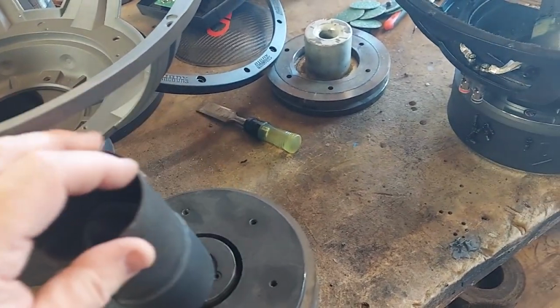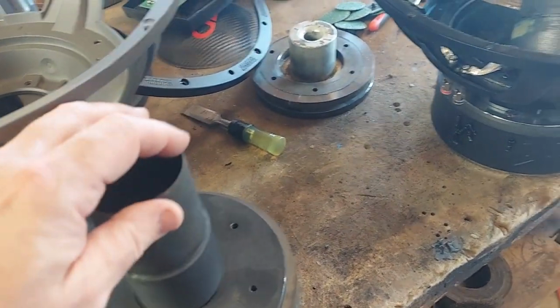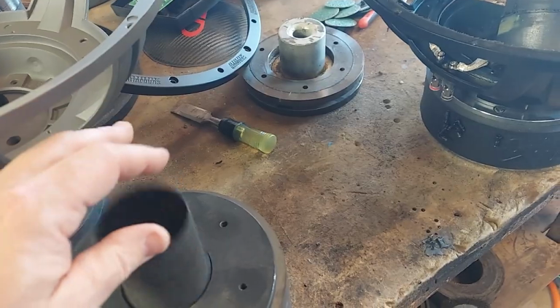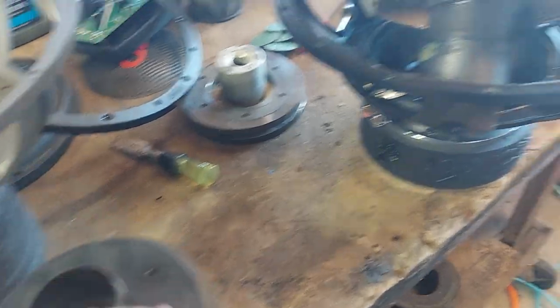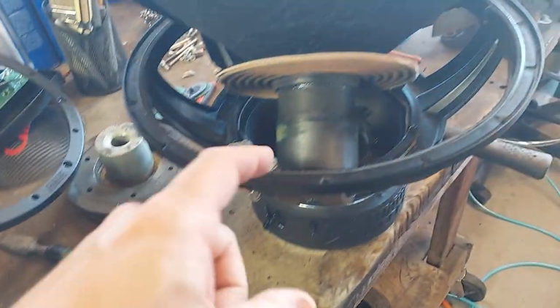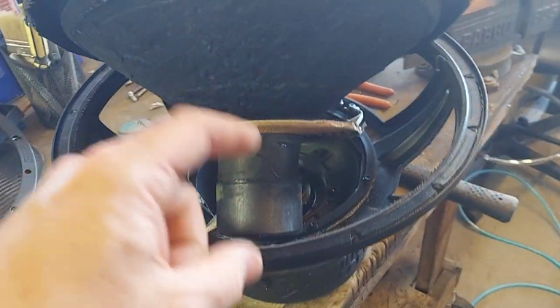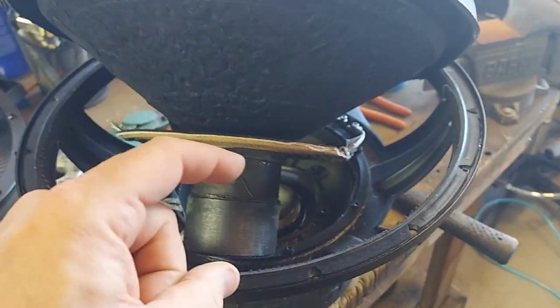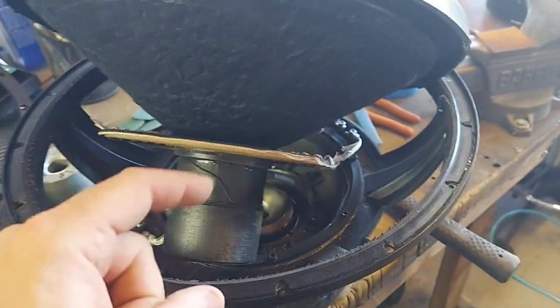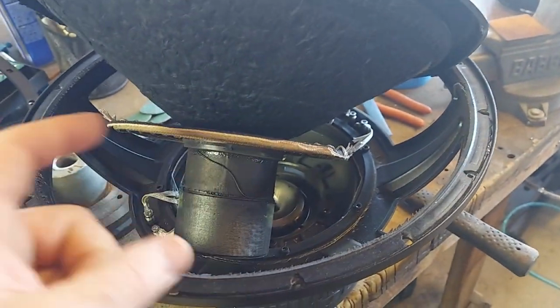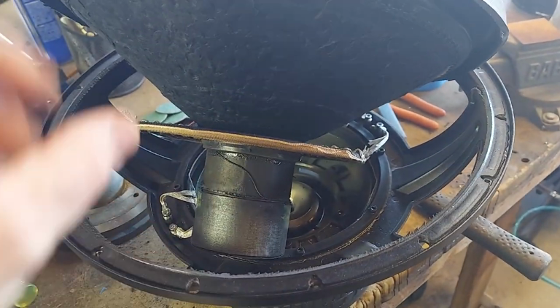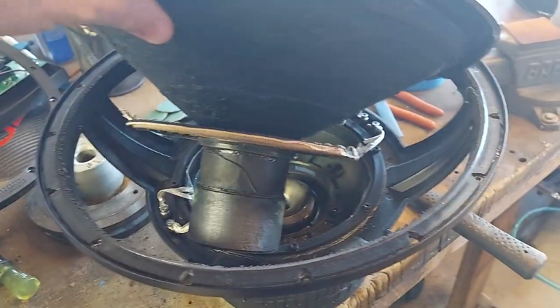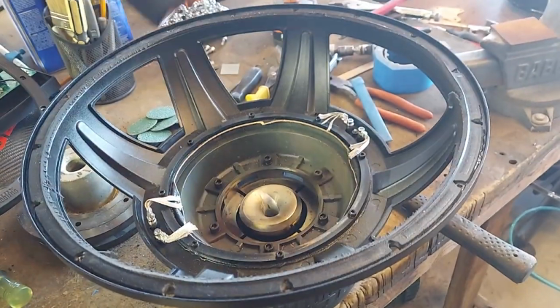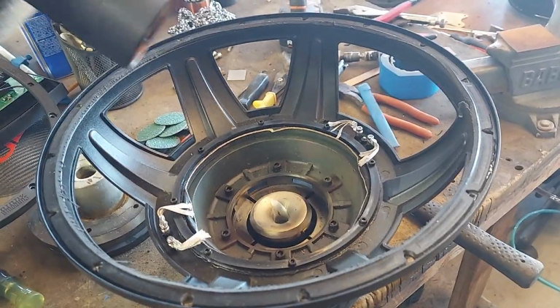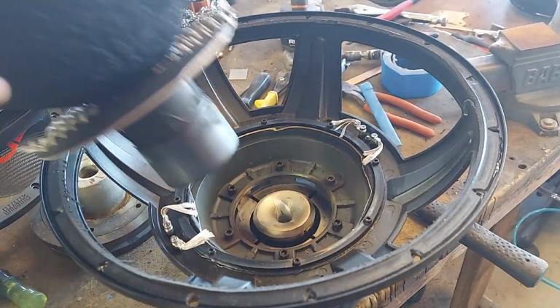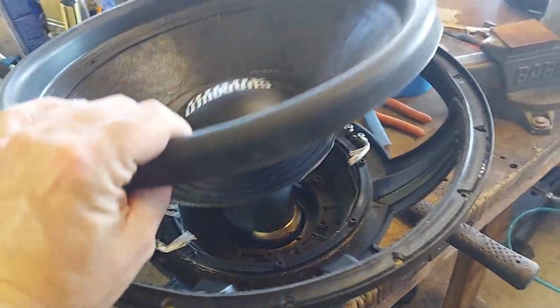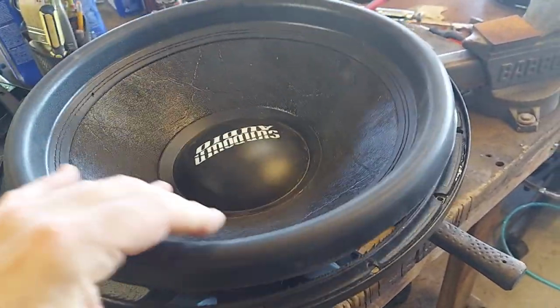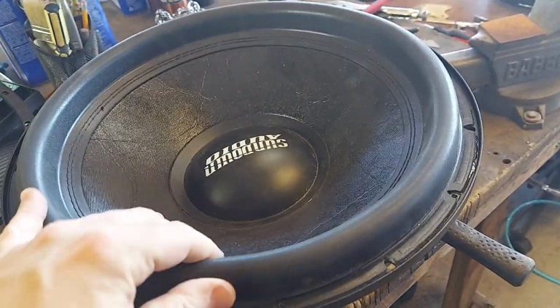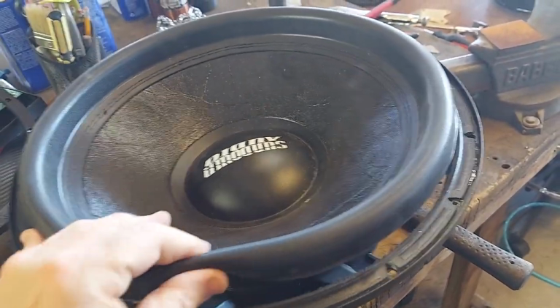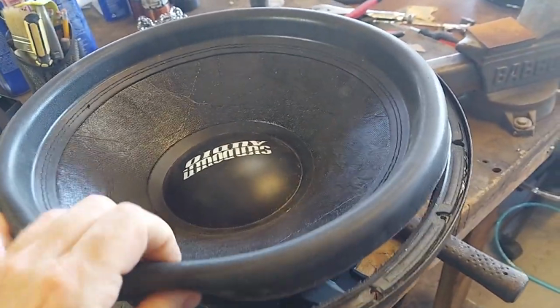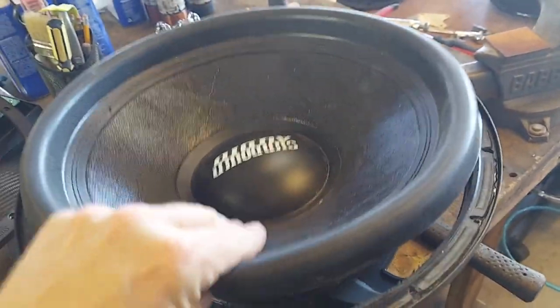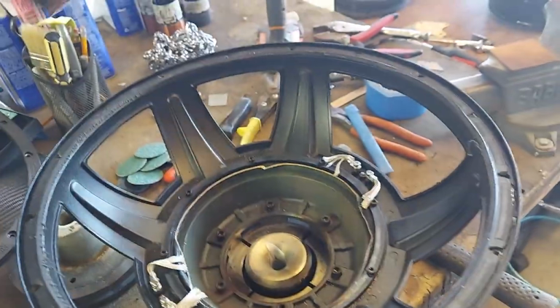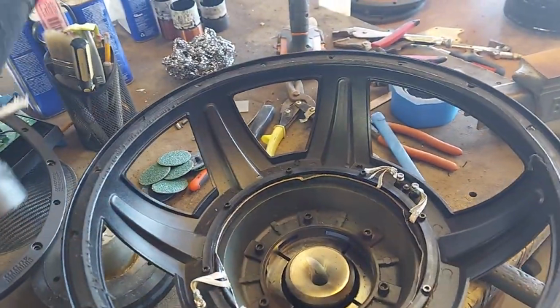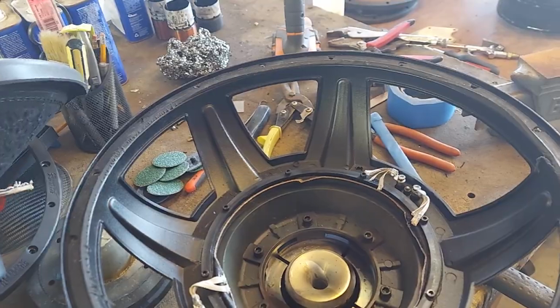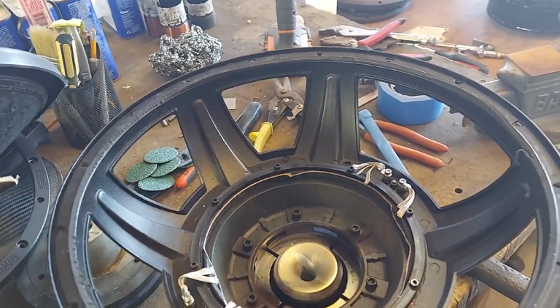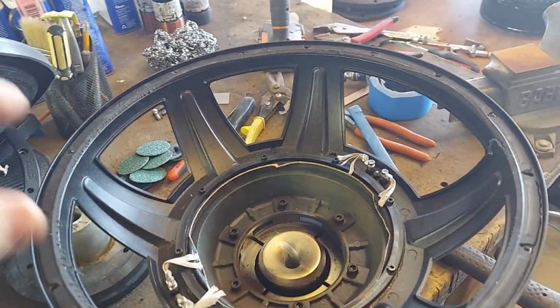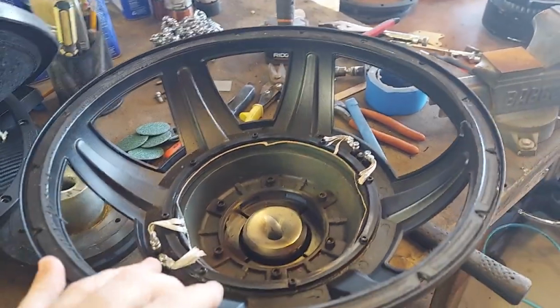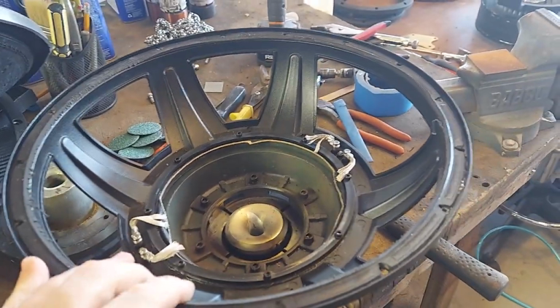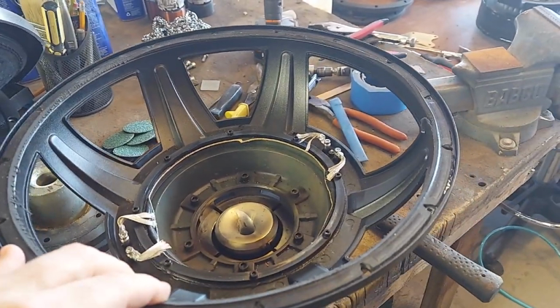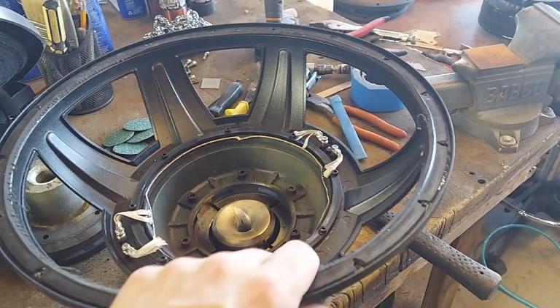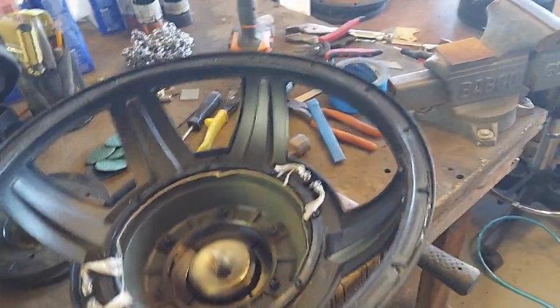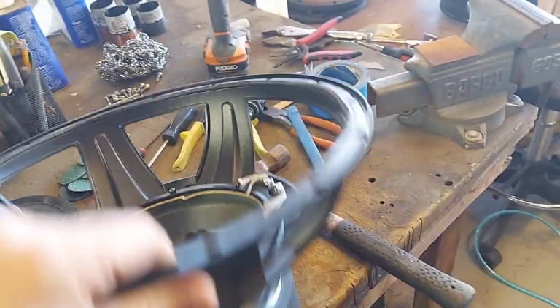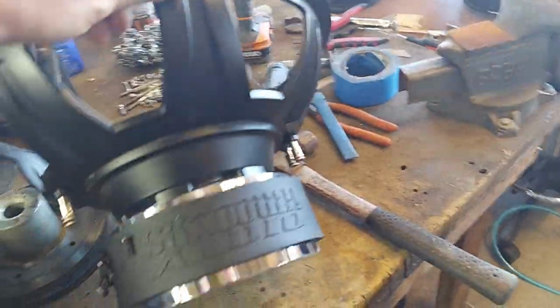Probably less, because when you tool up a weird size like this they charge you extra. Not that it's that big a deal, but it guarantees recone money for Sundown.